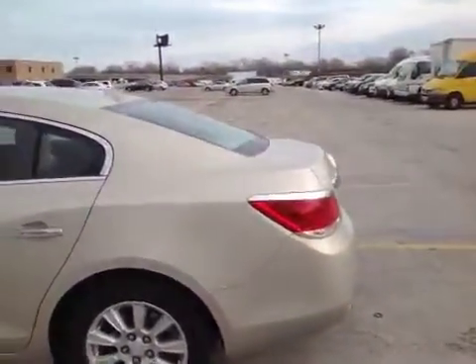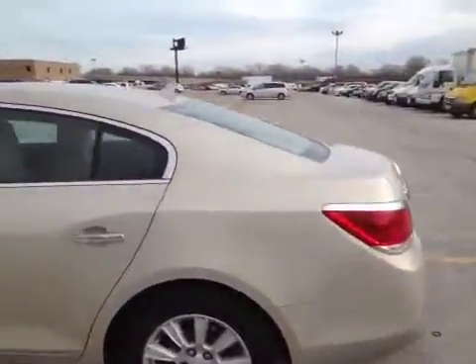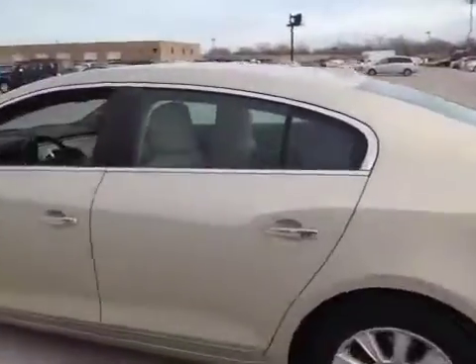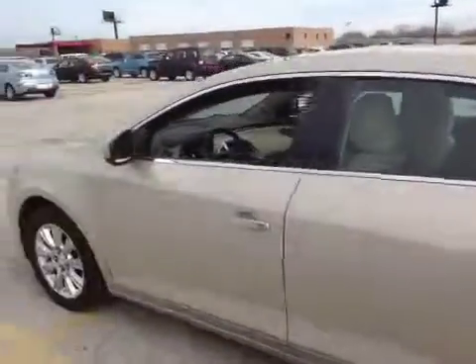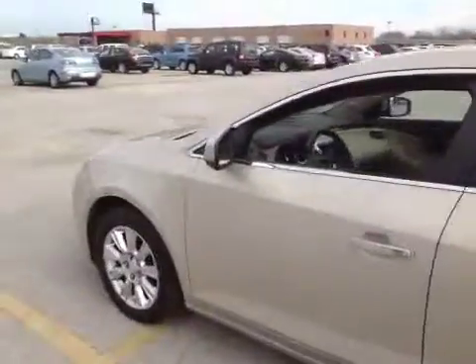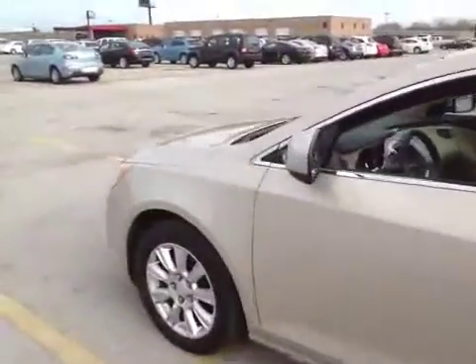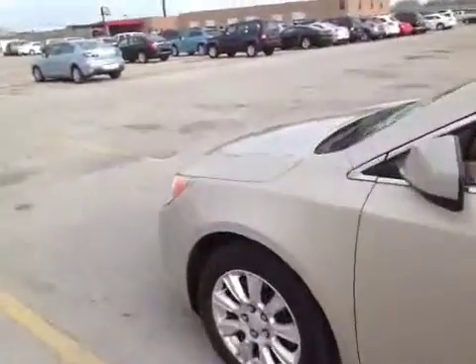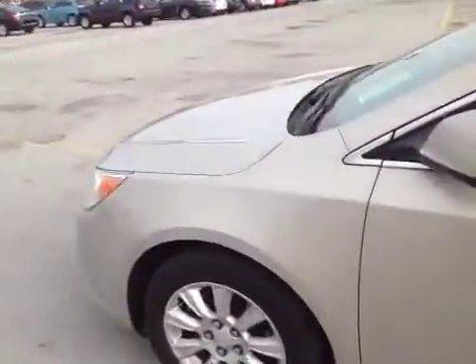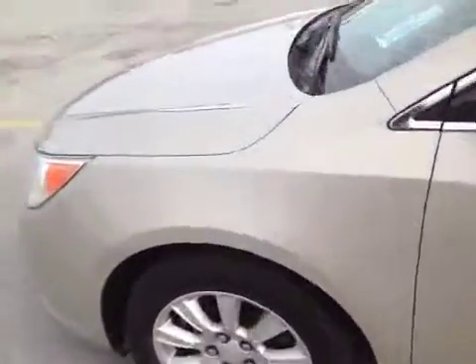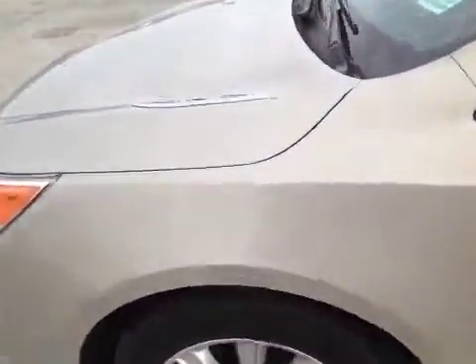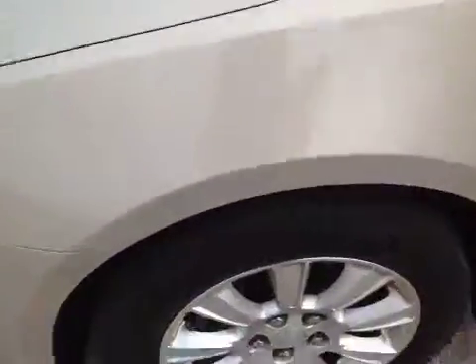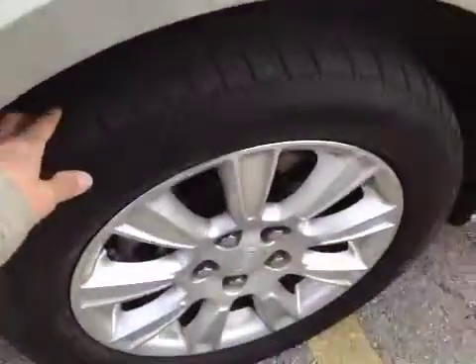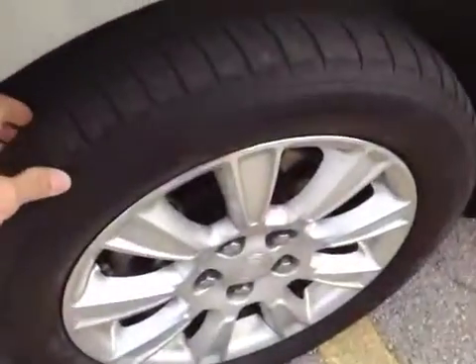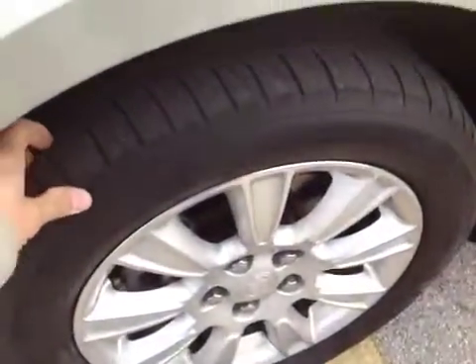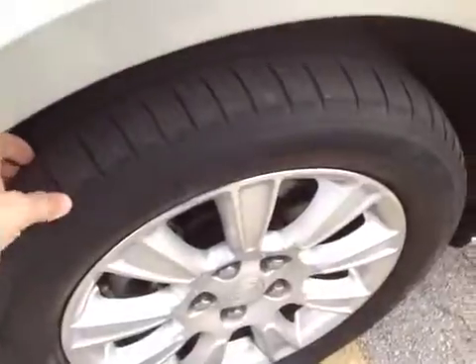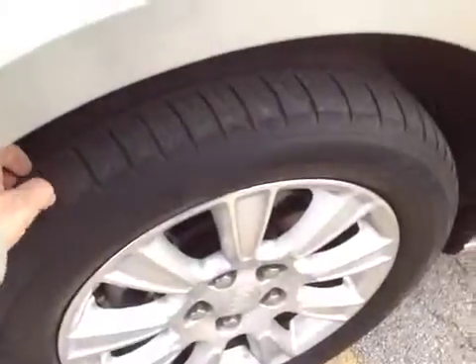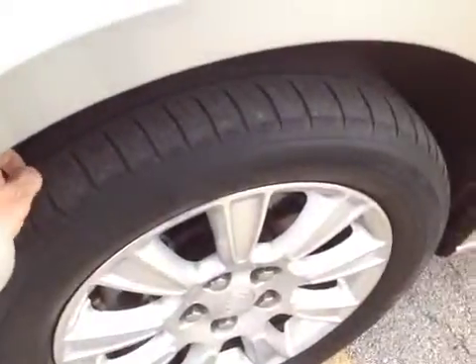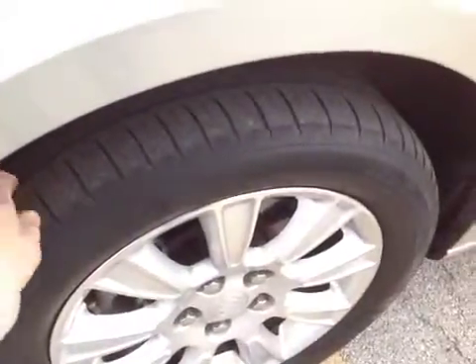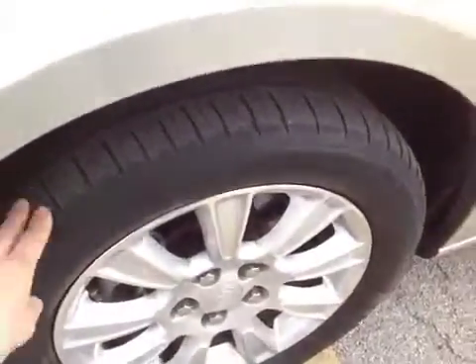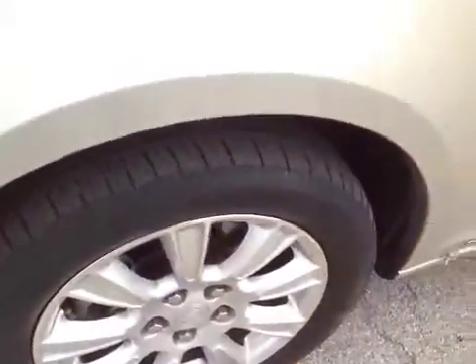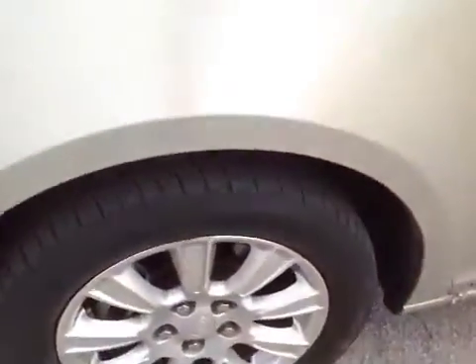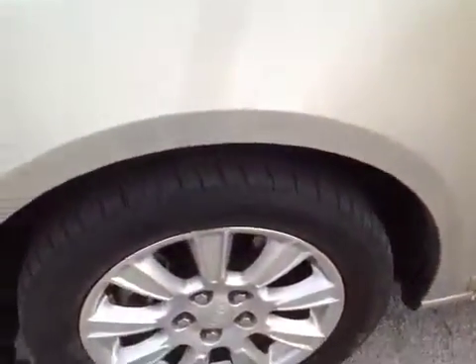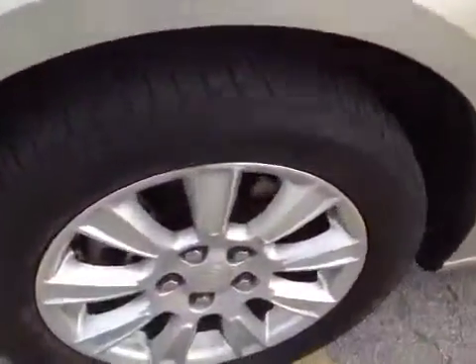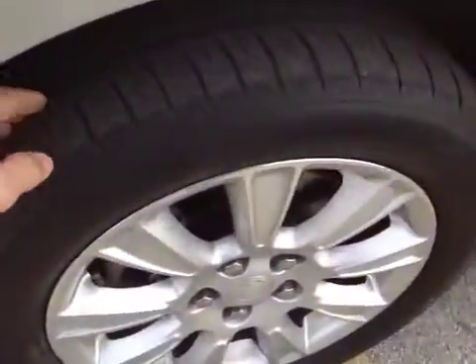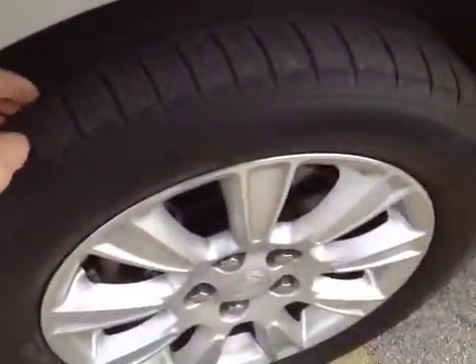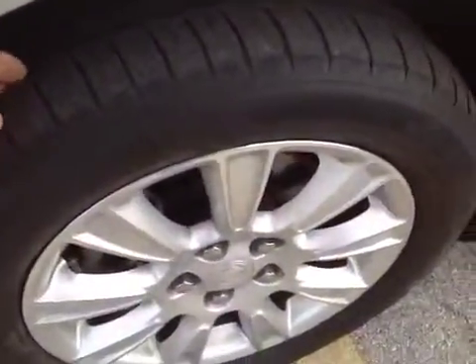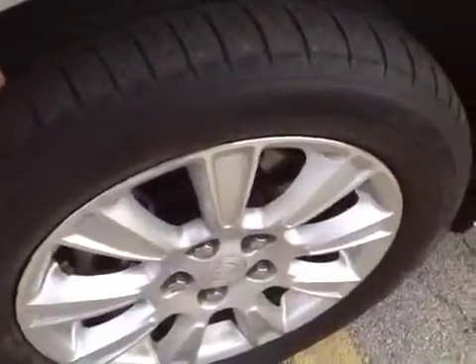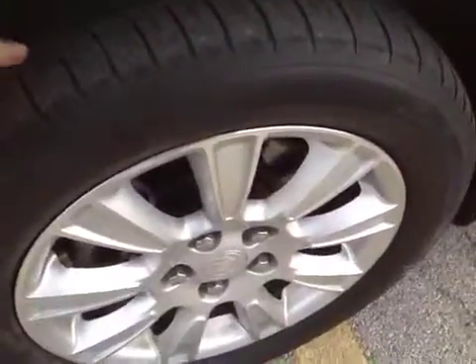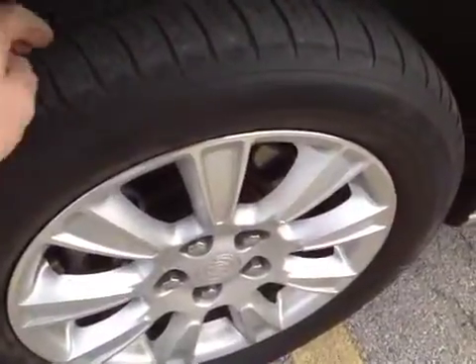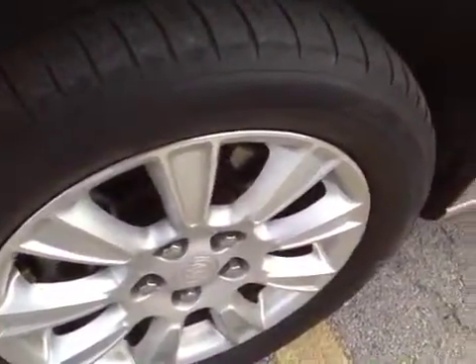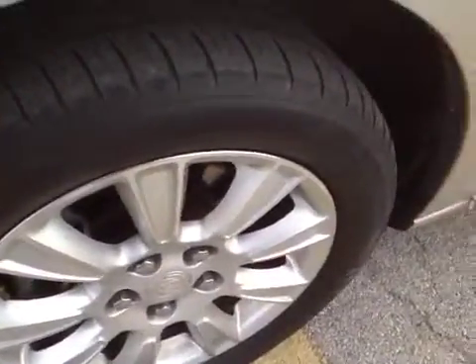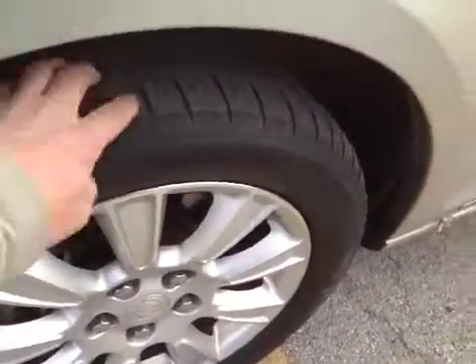The tires are getting a little bit worn in the front. They have about 3/32nds left on them, I would say. So they're getting a little bit worn — they have a little tread left, but it's kind of getting down pretty soon. It'll be at the wear indicator.